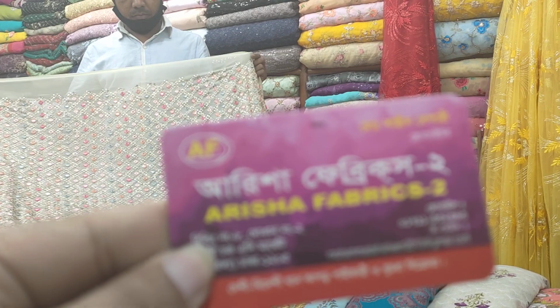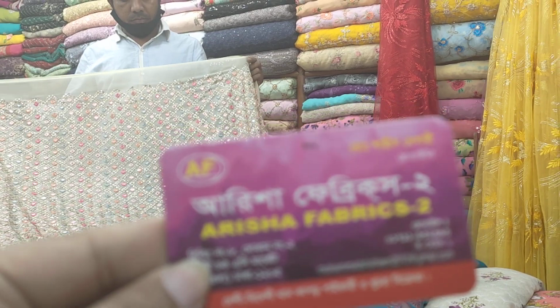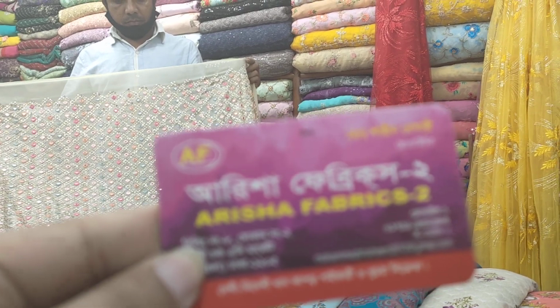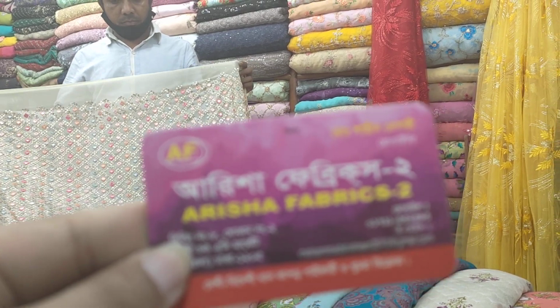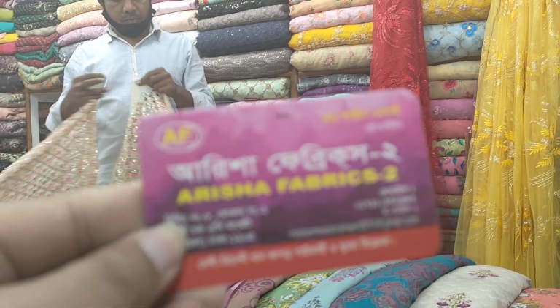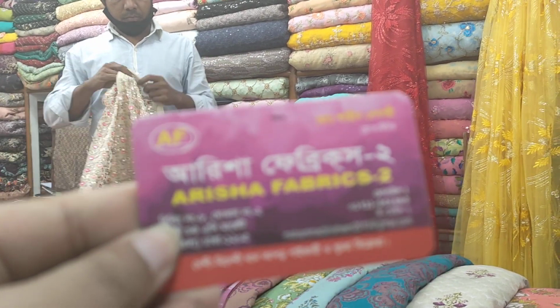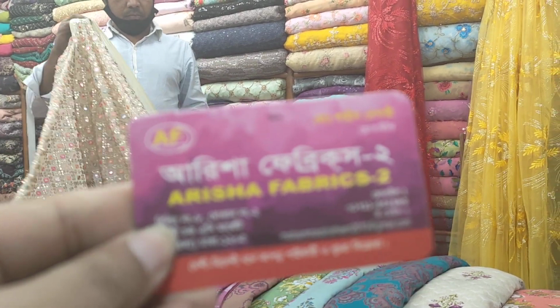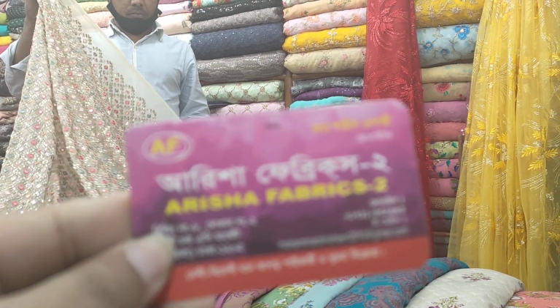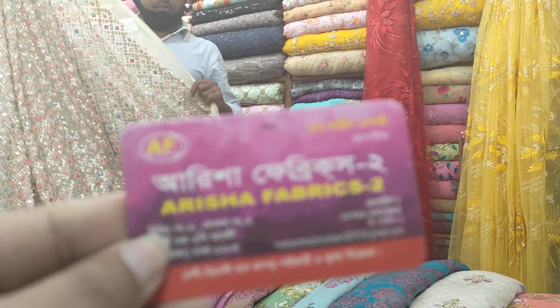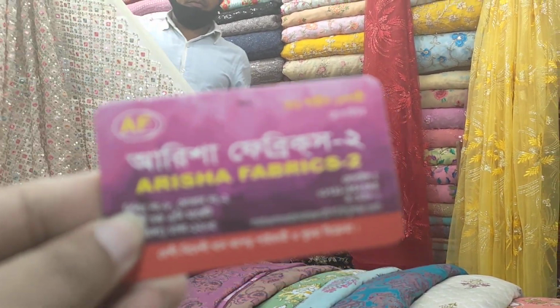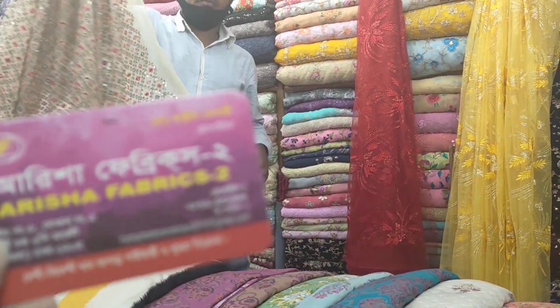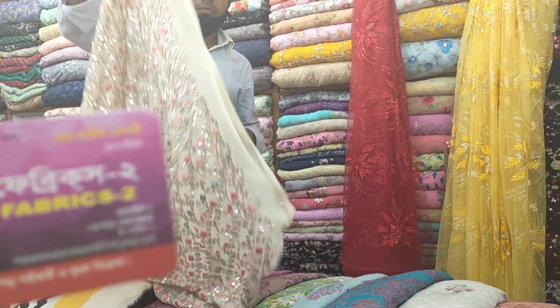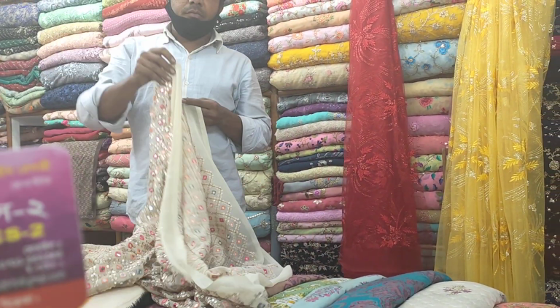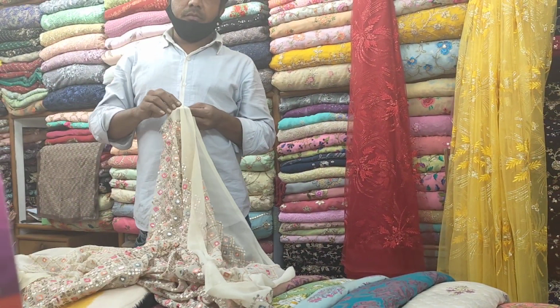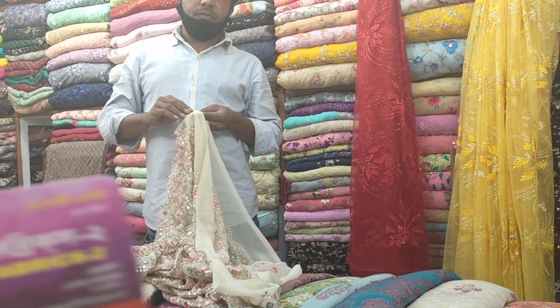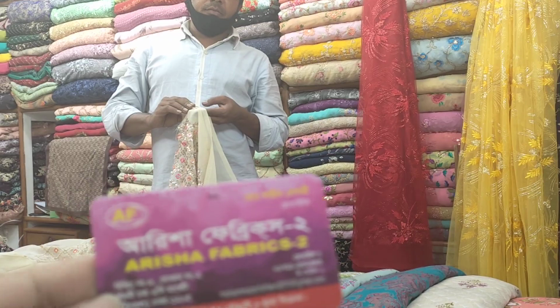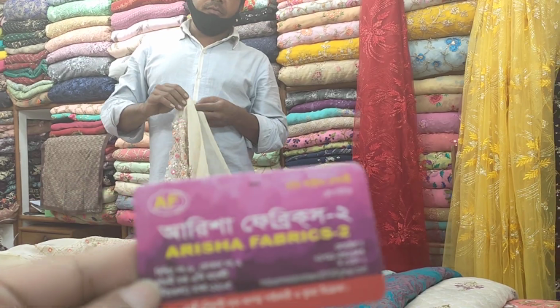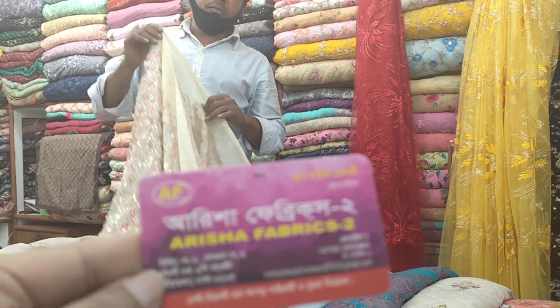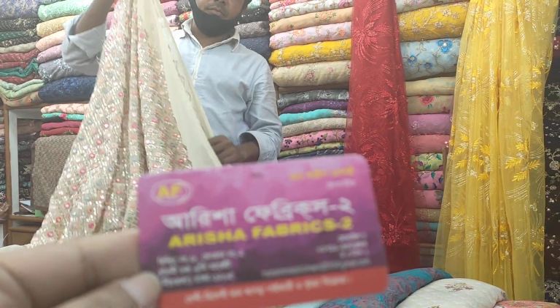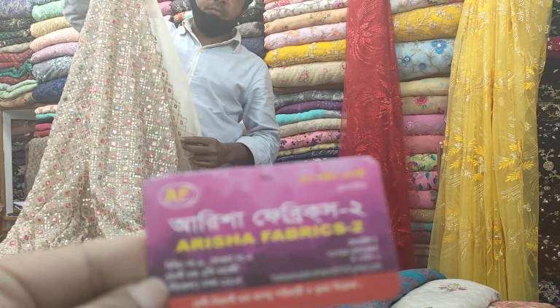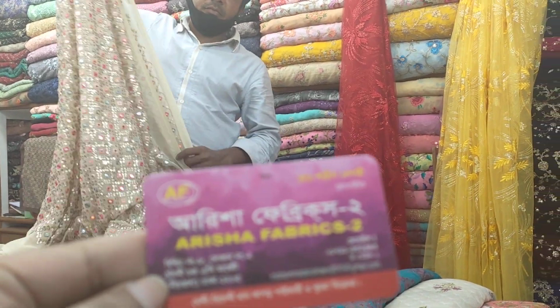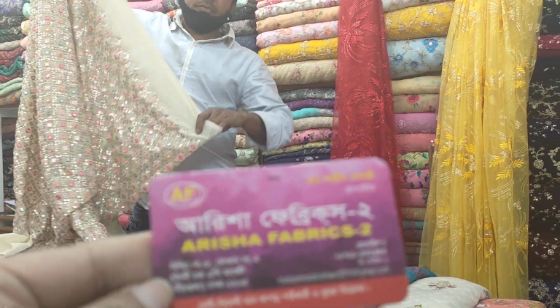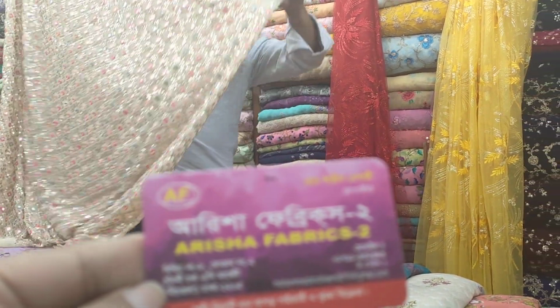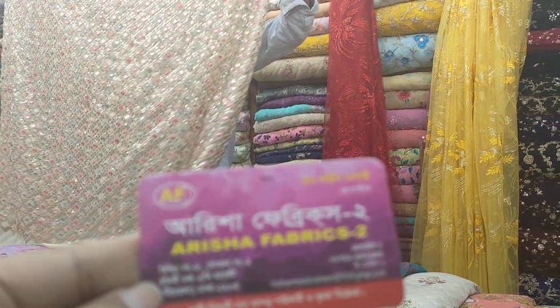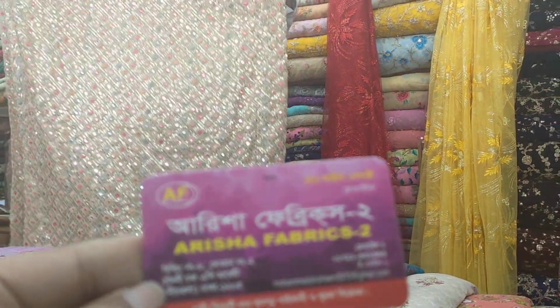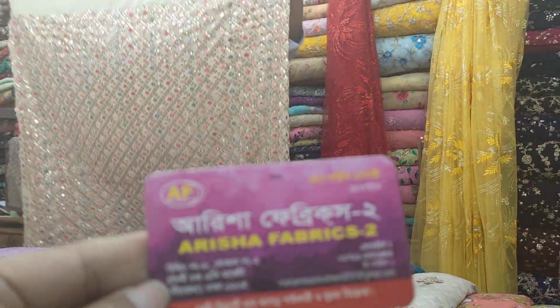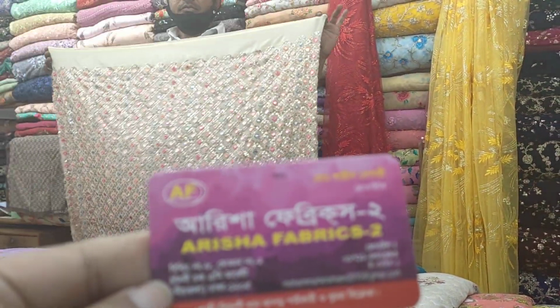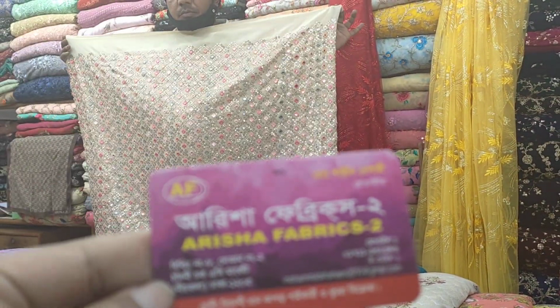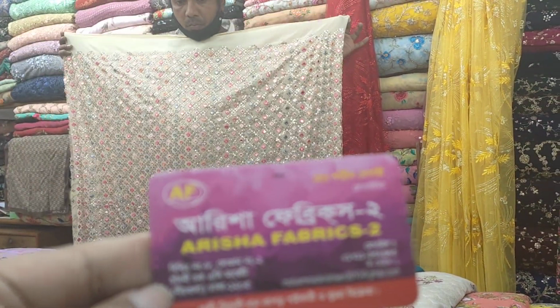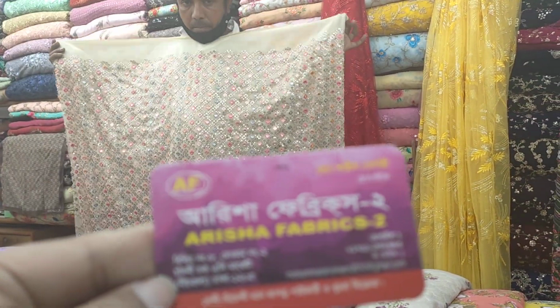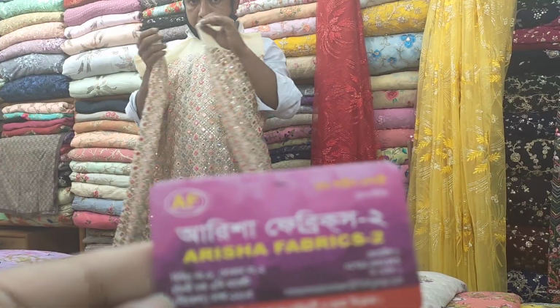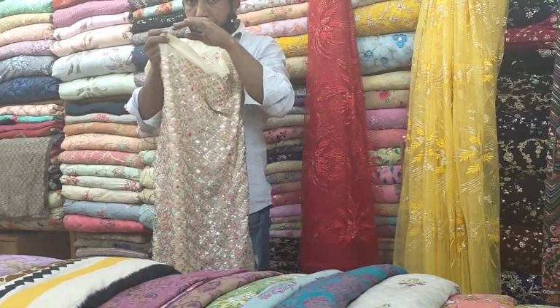Arisha Fabrics. Arisha Fabrics 2, 2x8, 2x8 2x9 SE market.